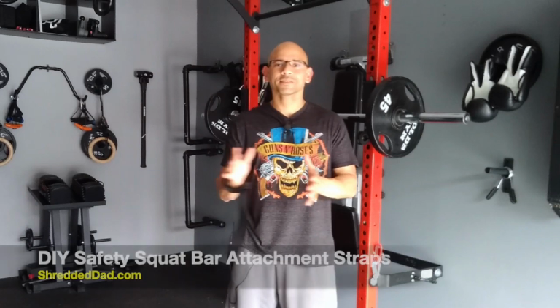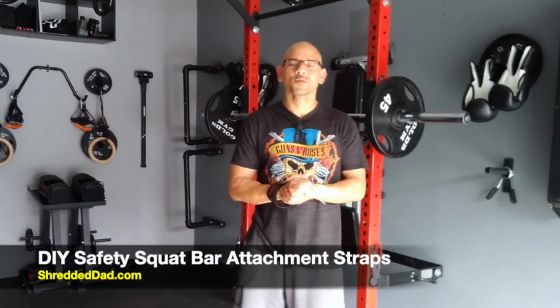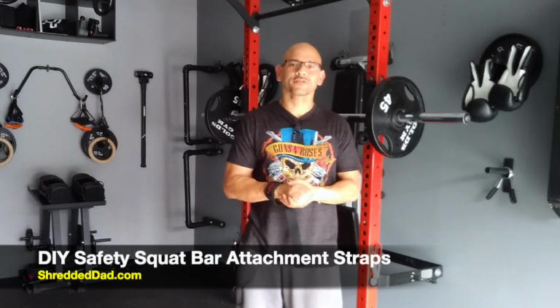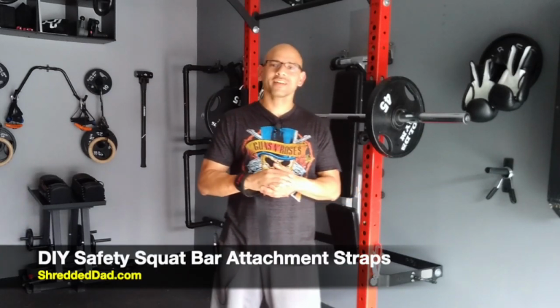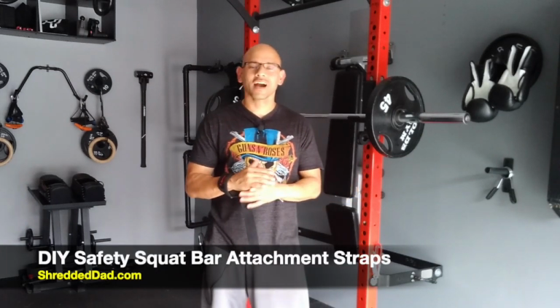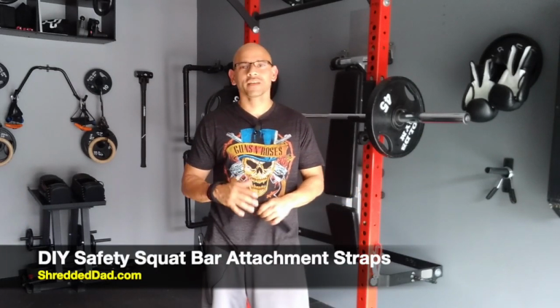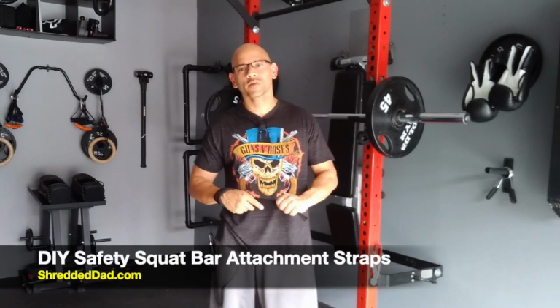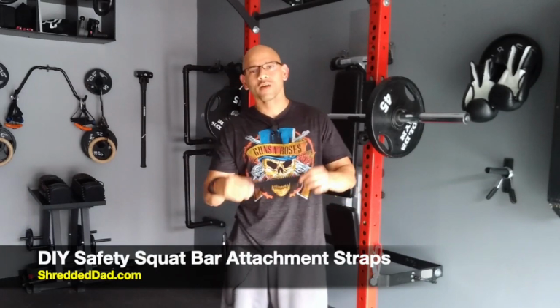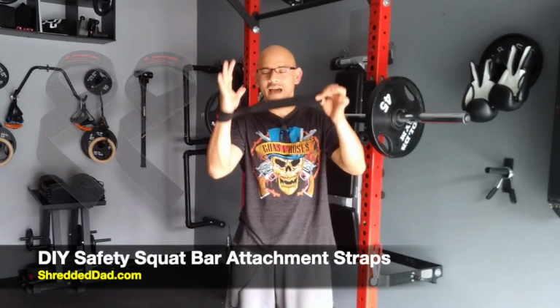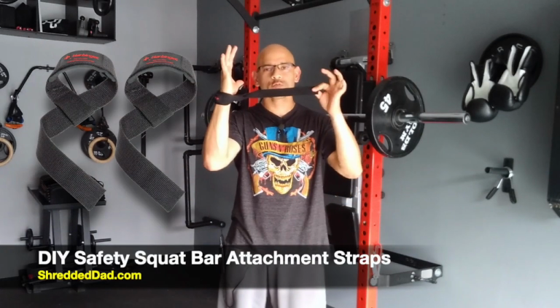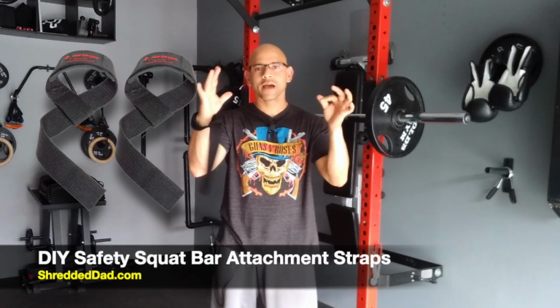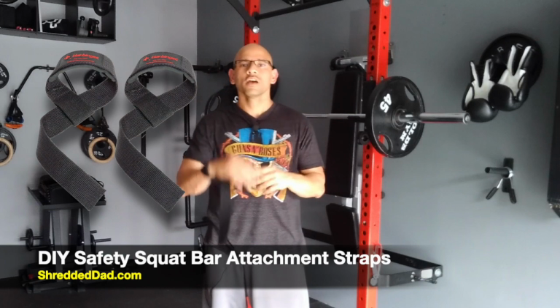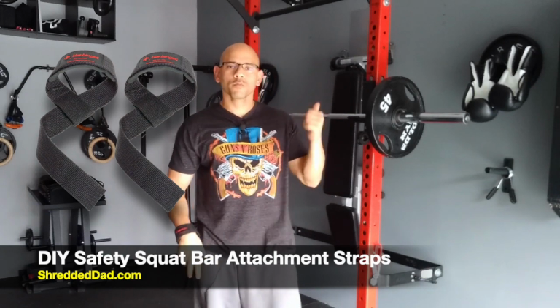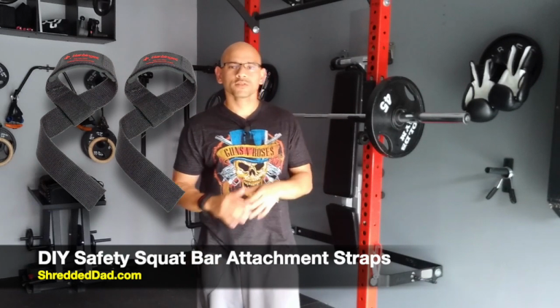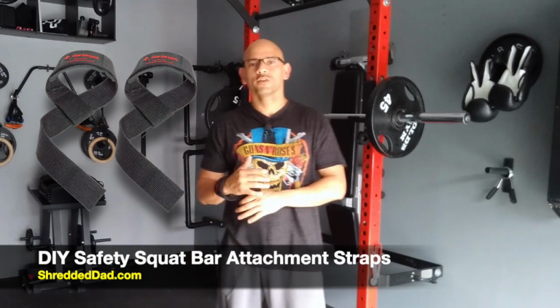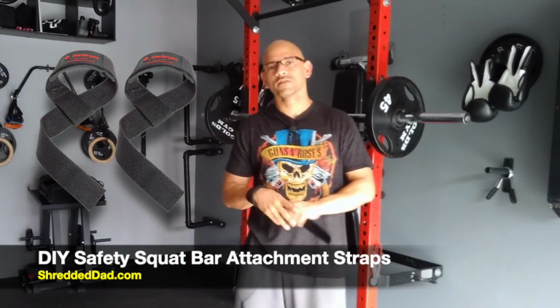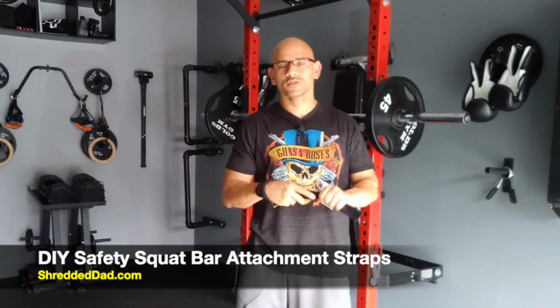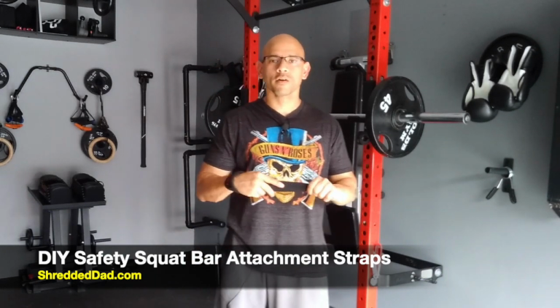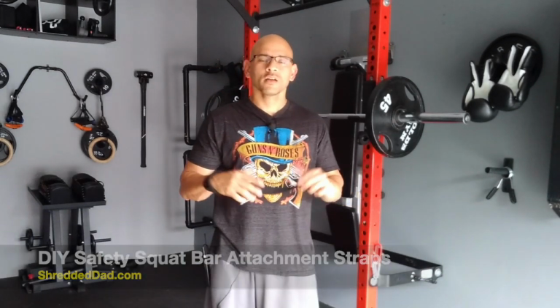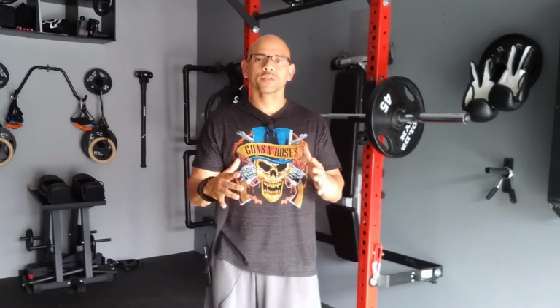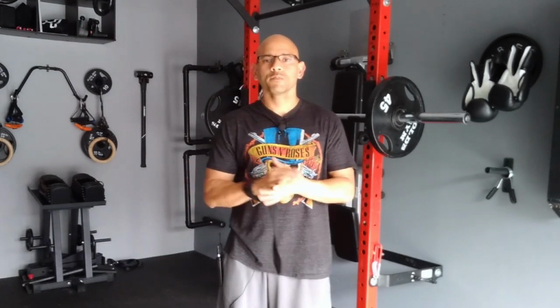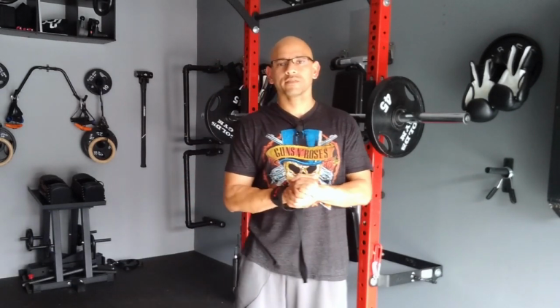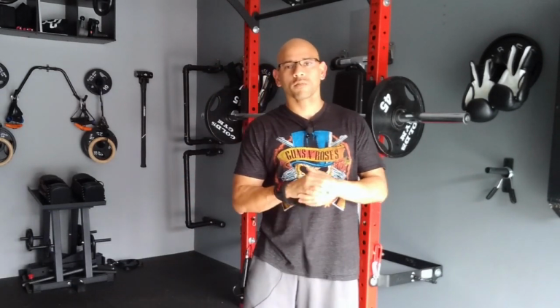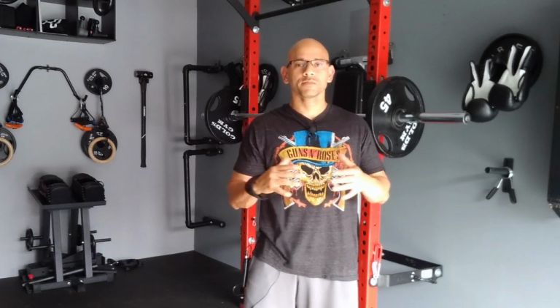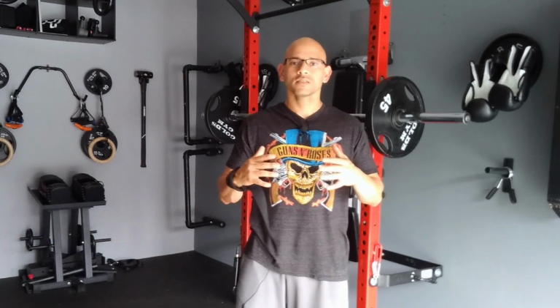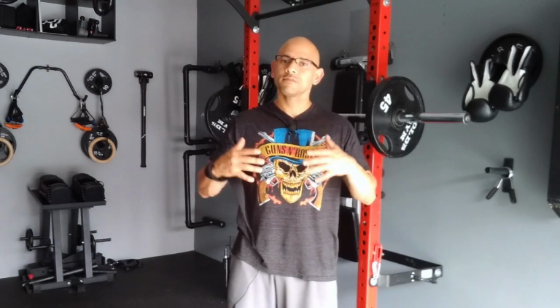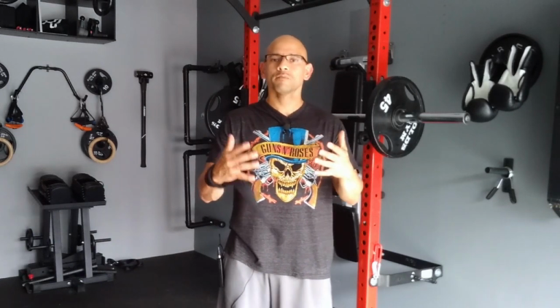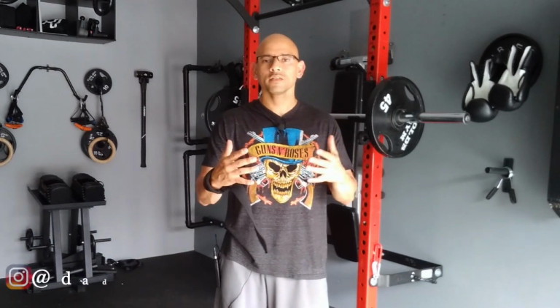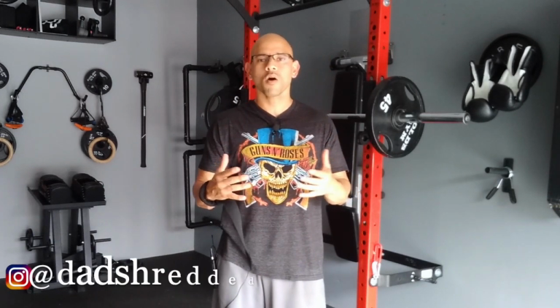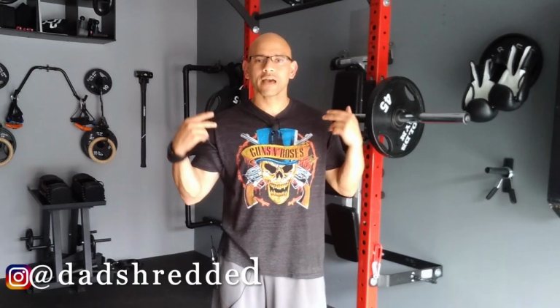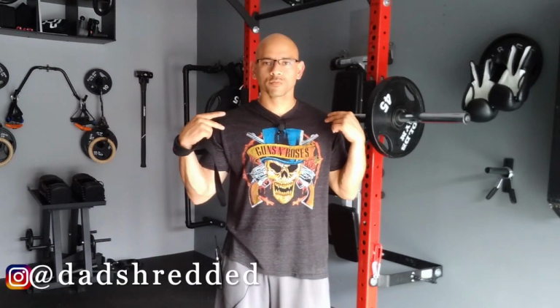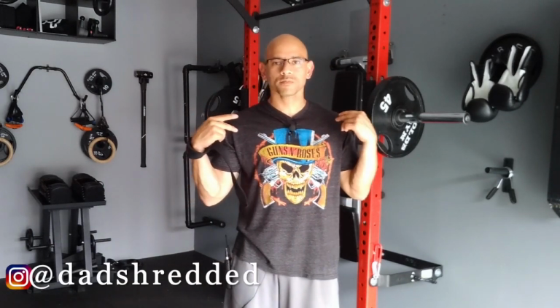Hey, what's up guys, Jose here at shreddeddad.com. Today's video I want to show you how to attach wrist straps to your barbell so that you can use them as safety squat bars. One of the reasons people use safety squat bars is because it gives you the ability to squat if you have shoulder problems.